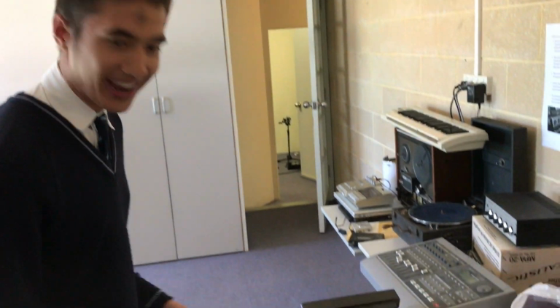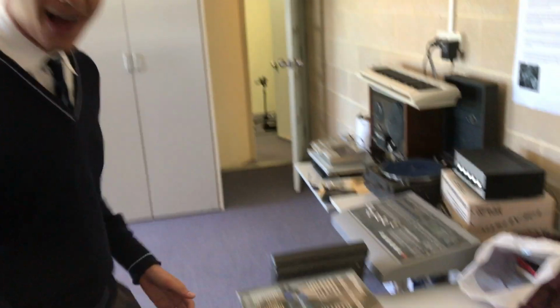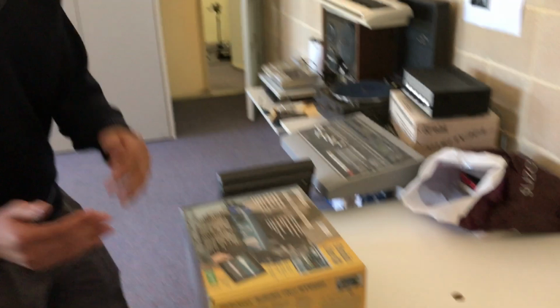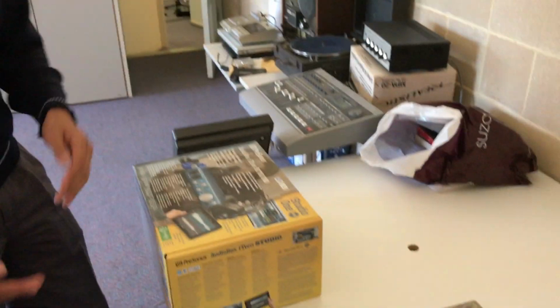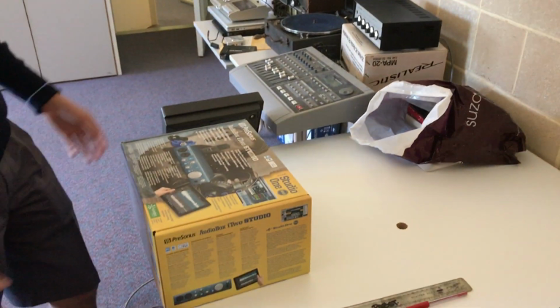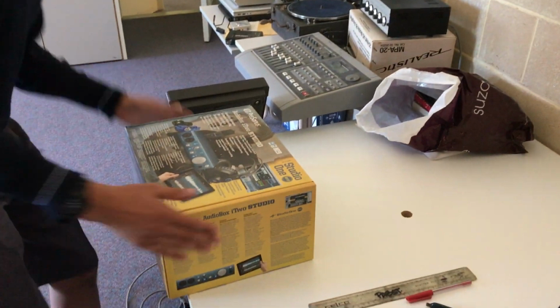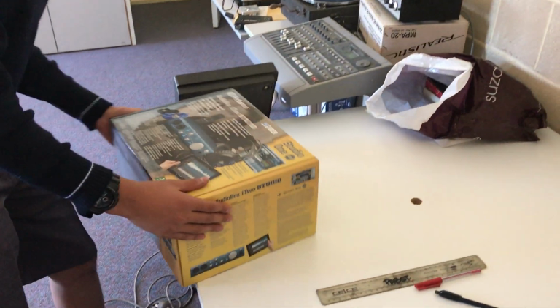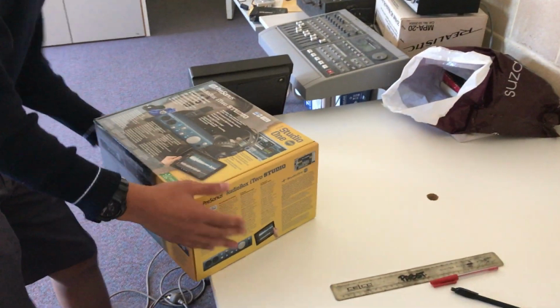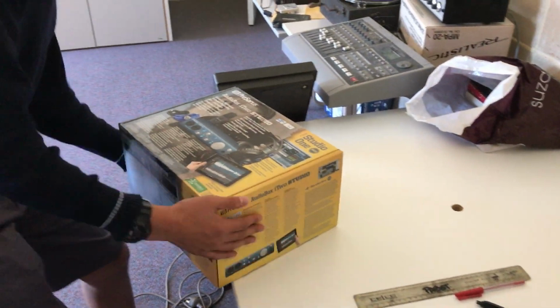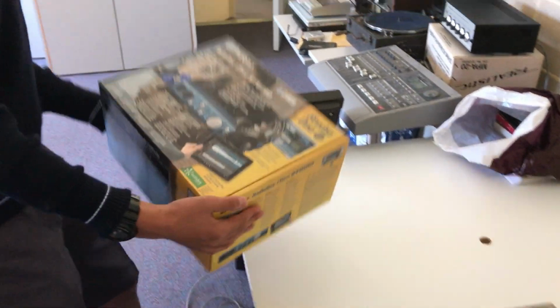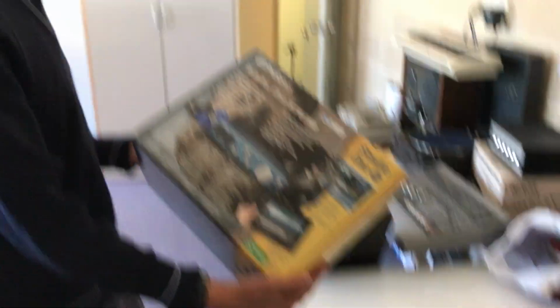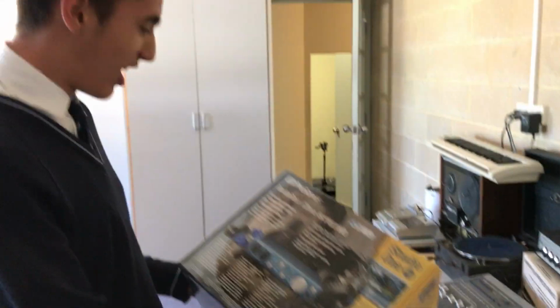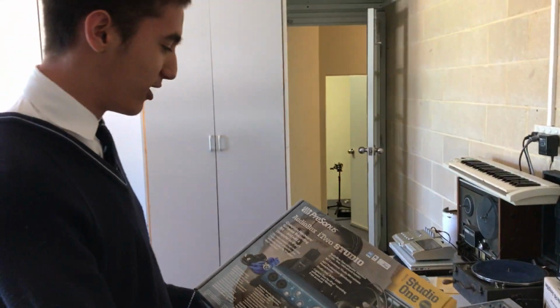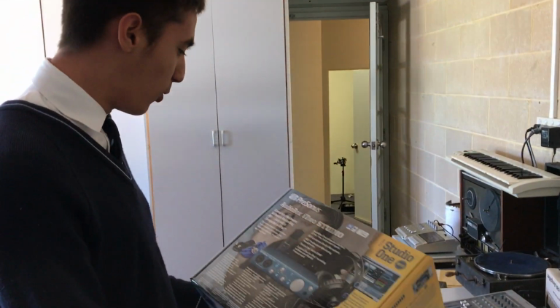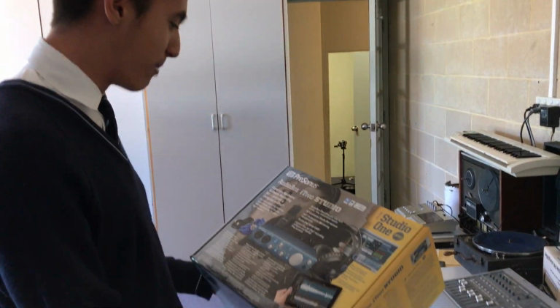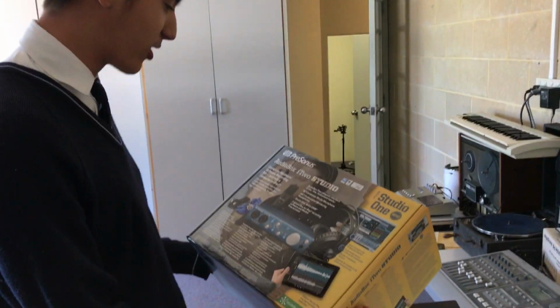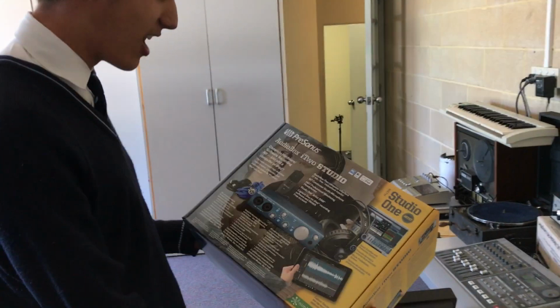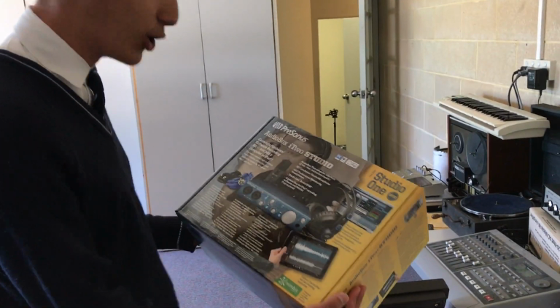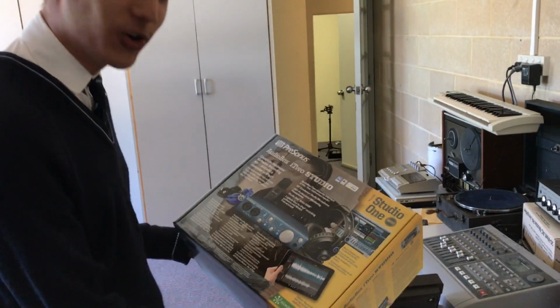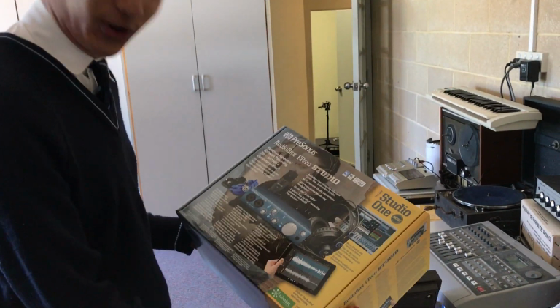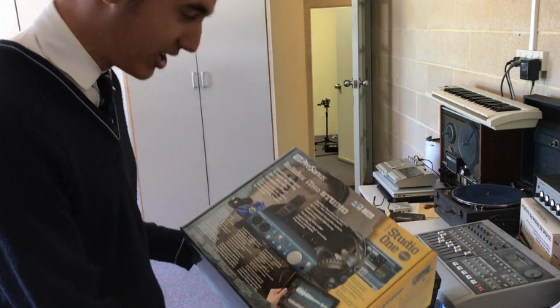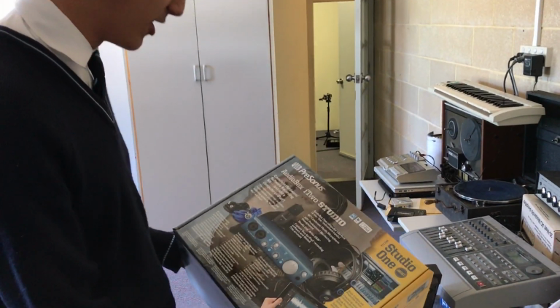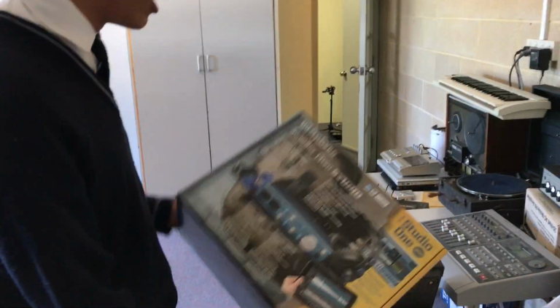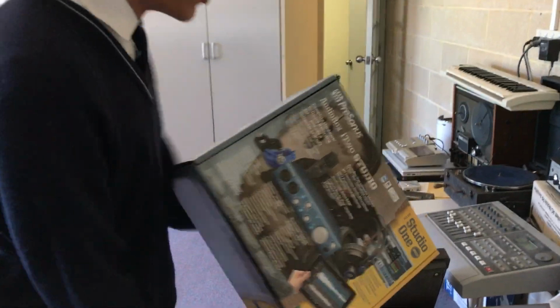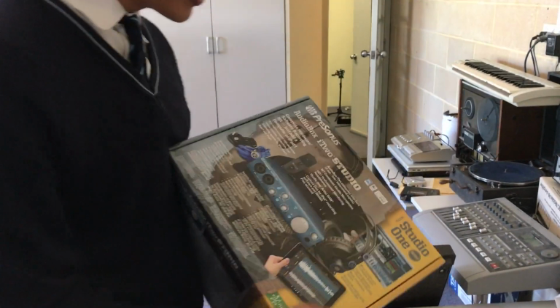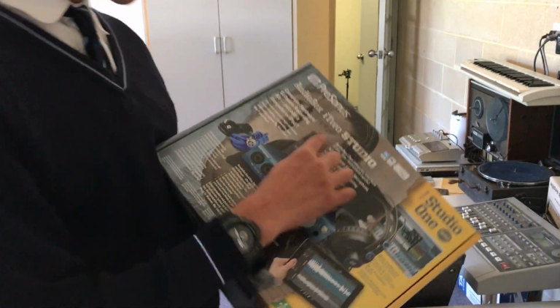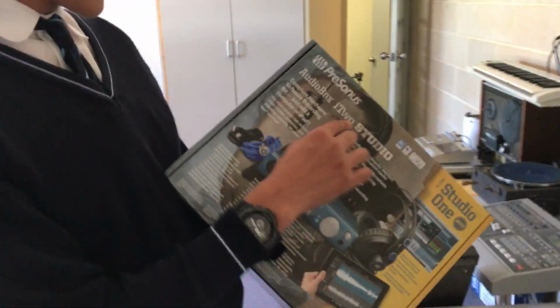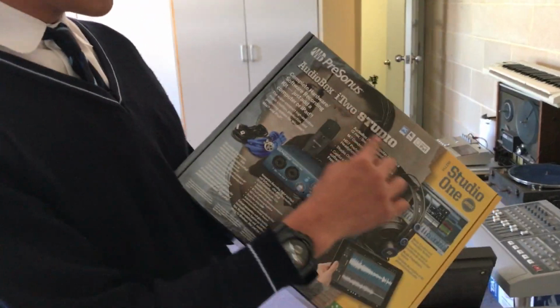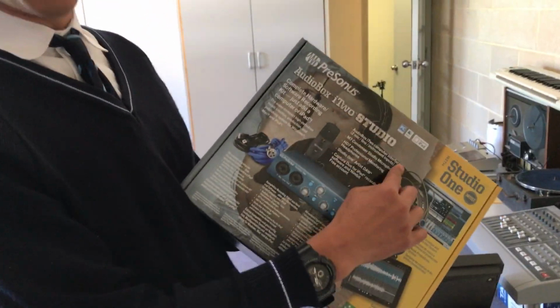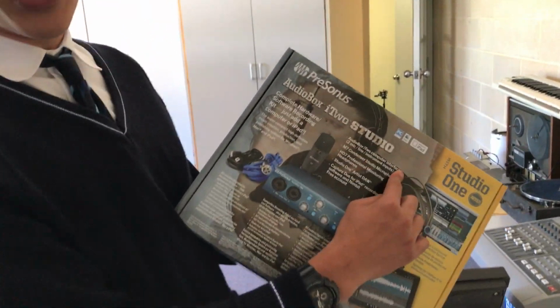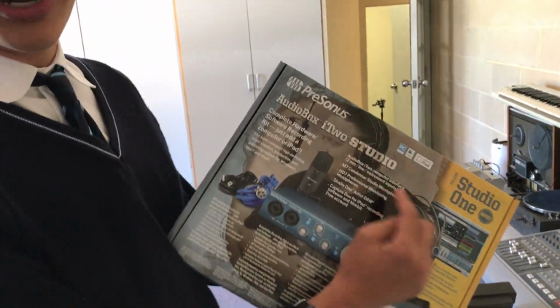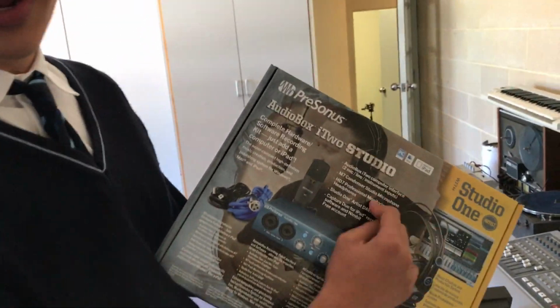Today I'm going to be unboxing this one-off production, AudioBox i2 Studio. Look at that! That's pretty swagger, eh? That's pretty swagger.